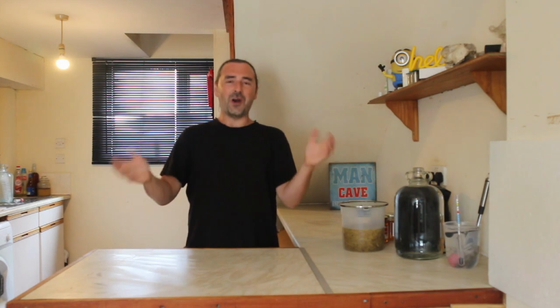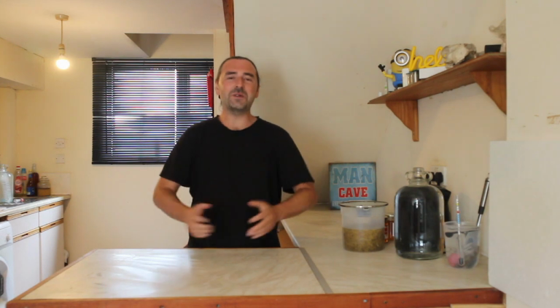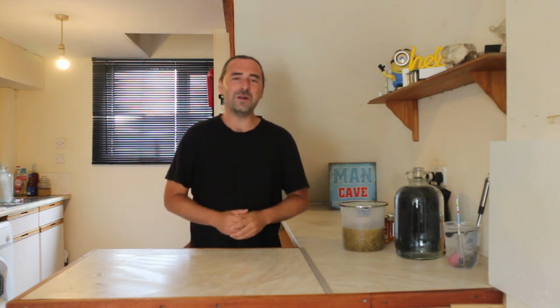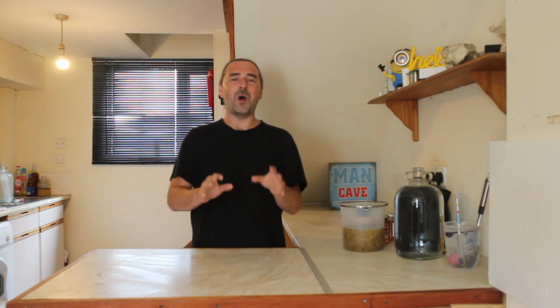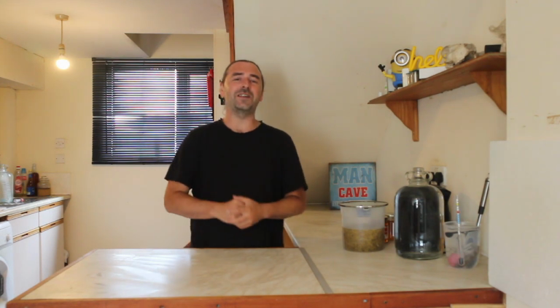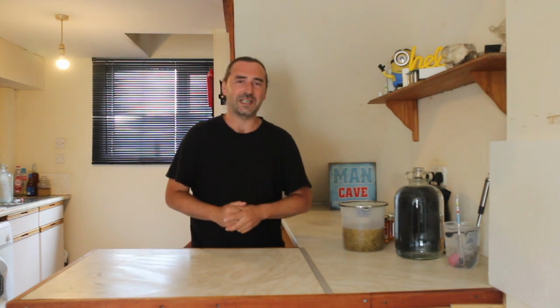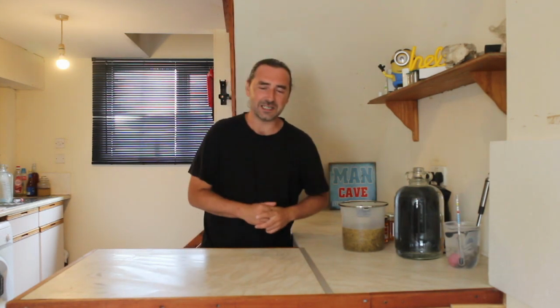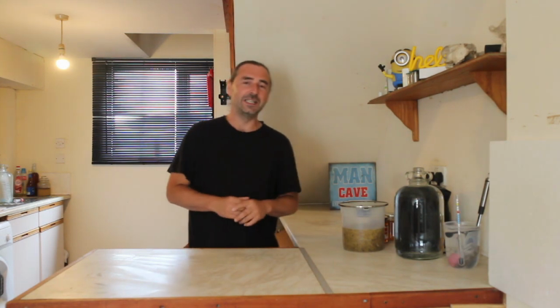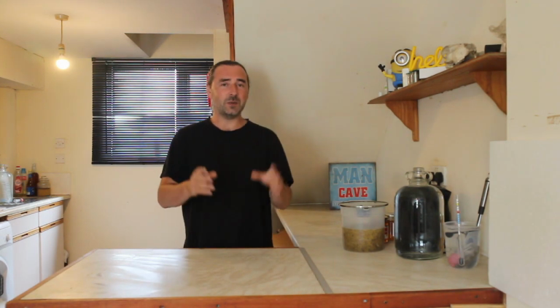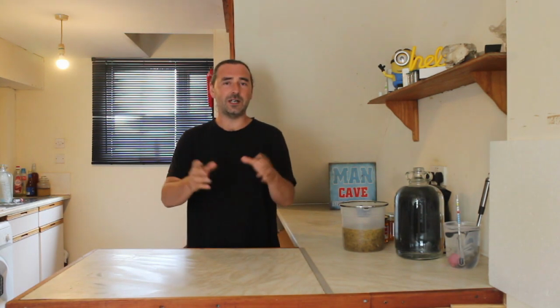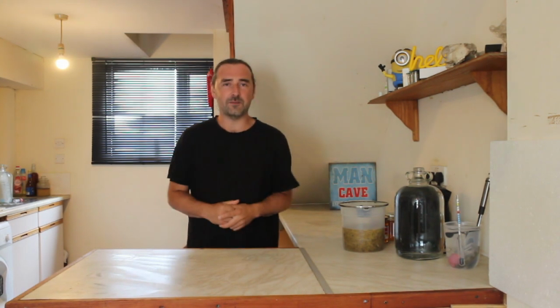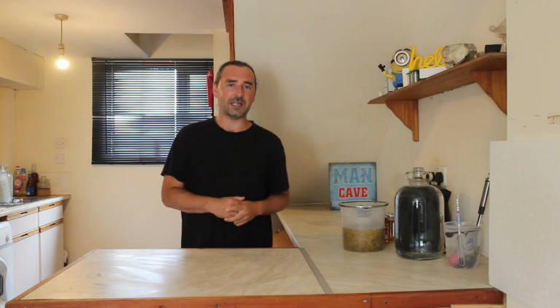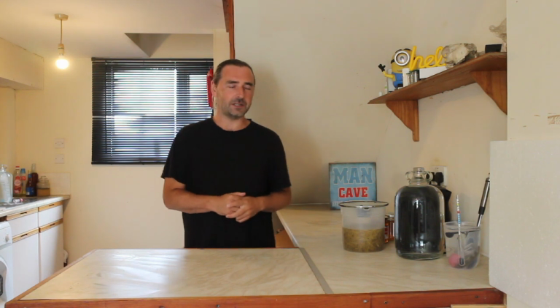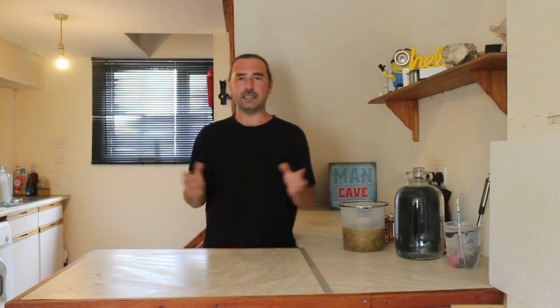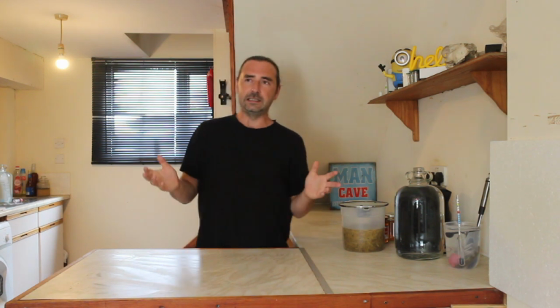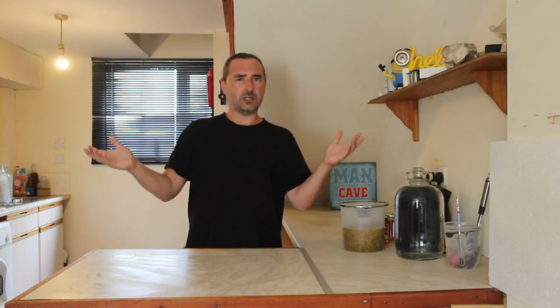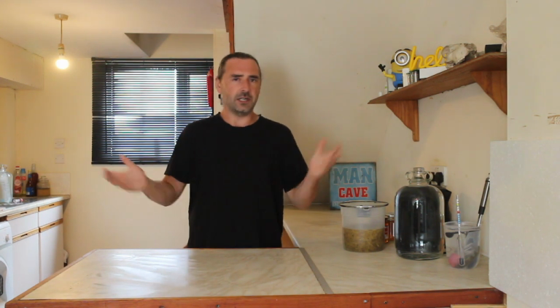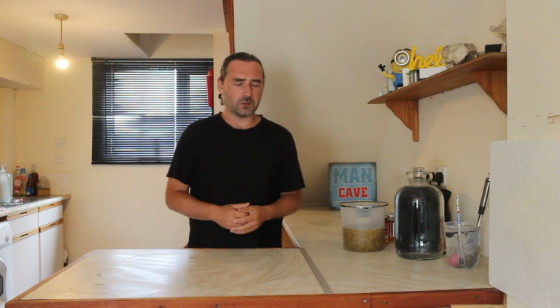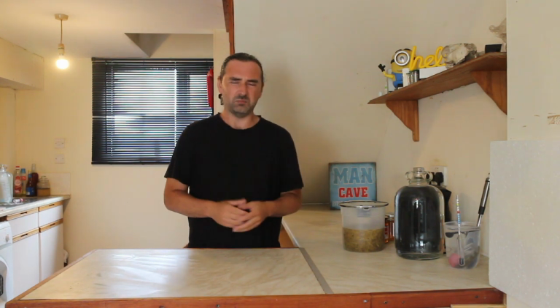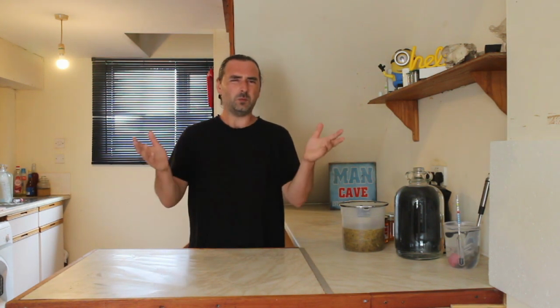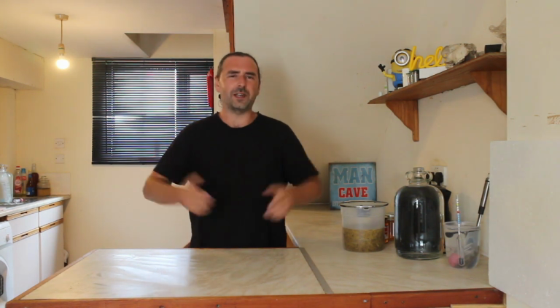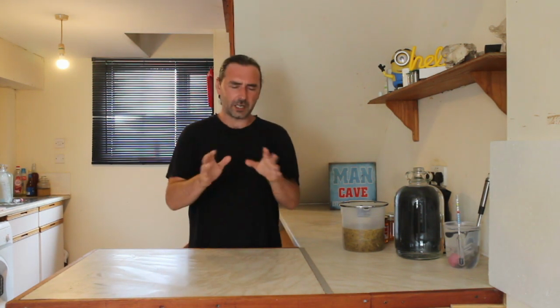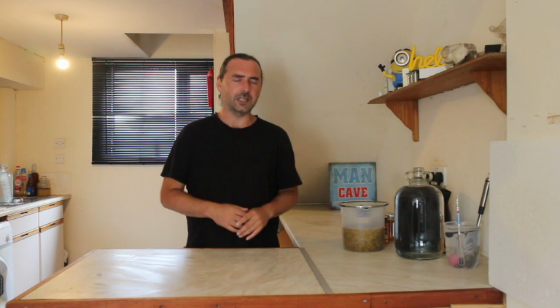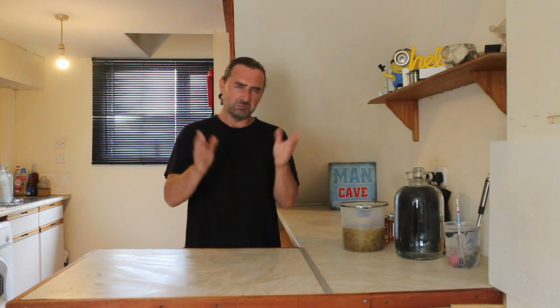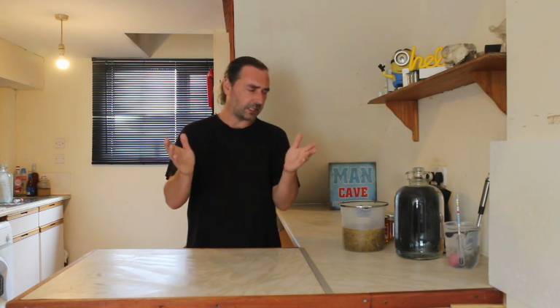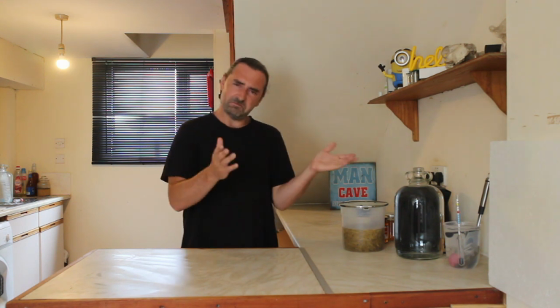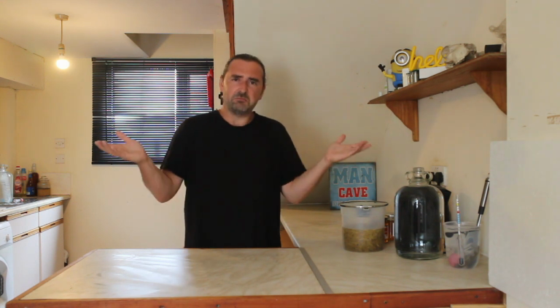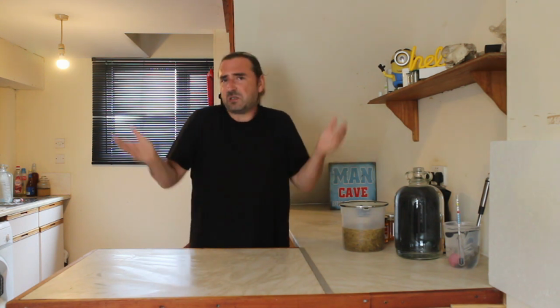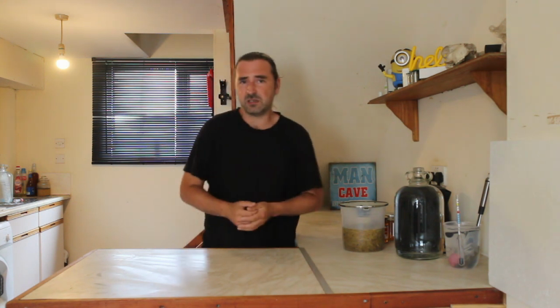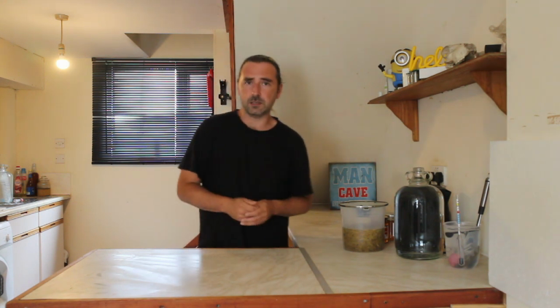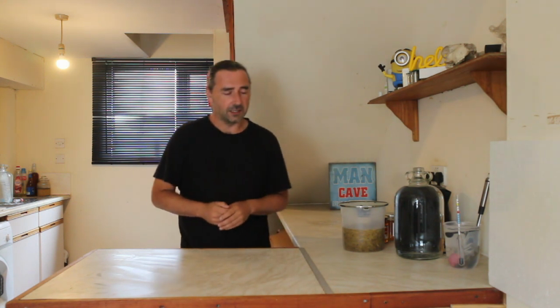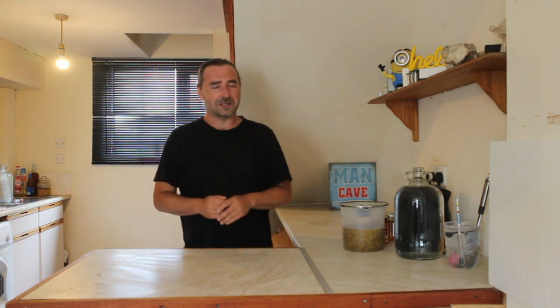Hello homebrewers, welcome — hope you're having a fantastic one. It's been a little while since I've been behind the camera, so excuse the nerves, but we'll get there, we'll work it out. Let's just do this.